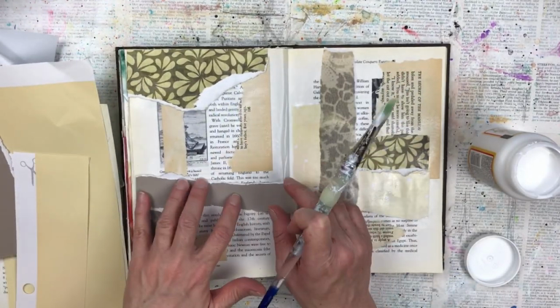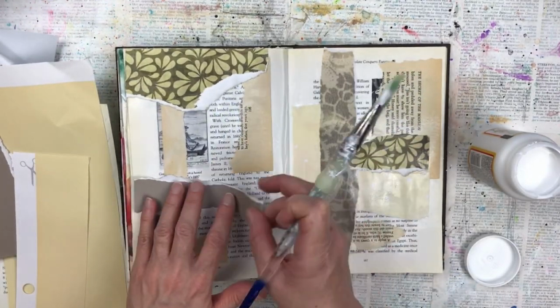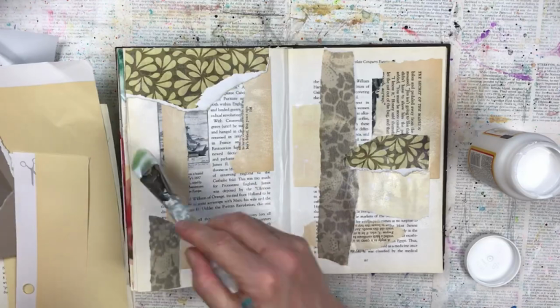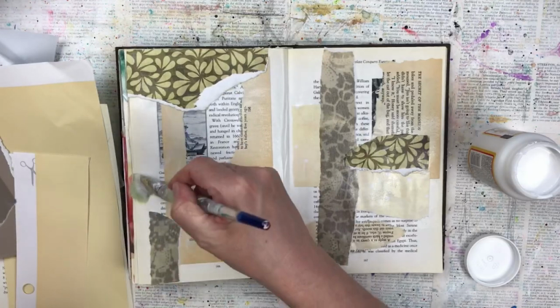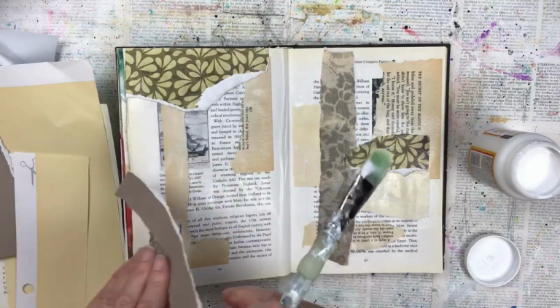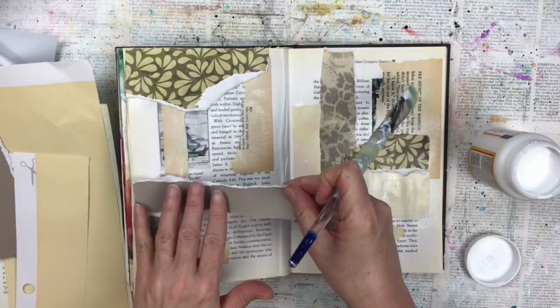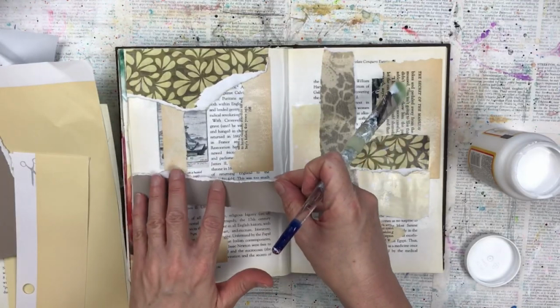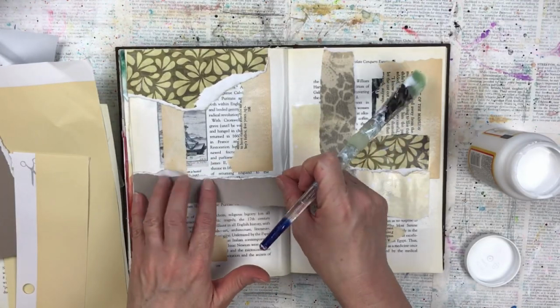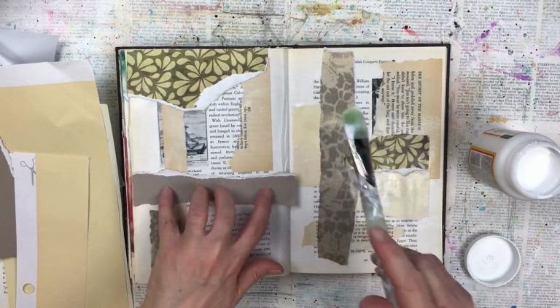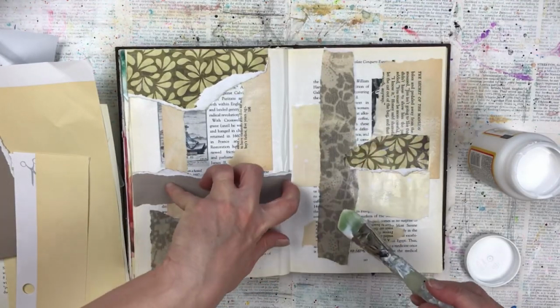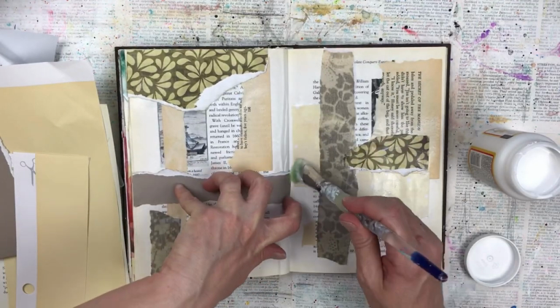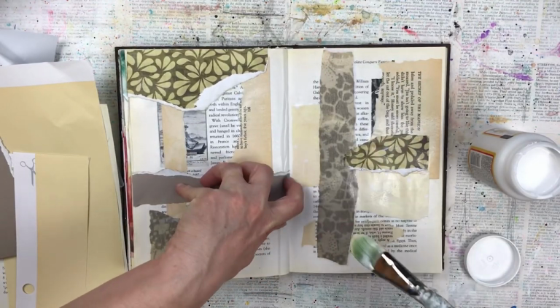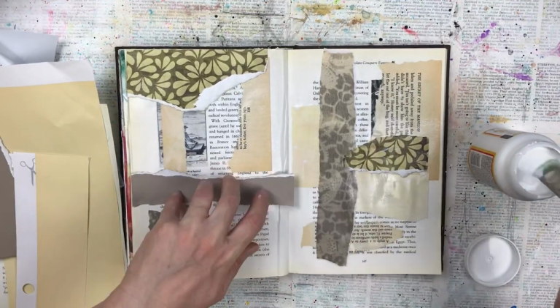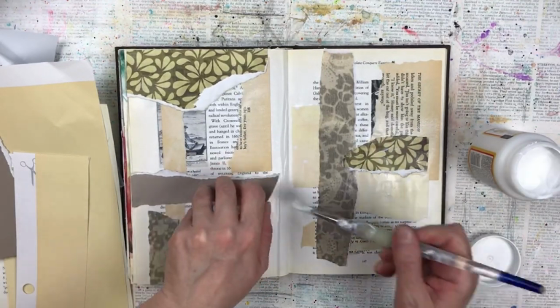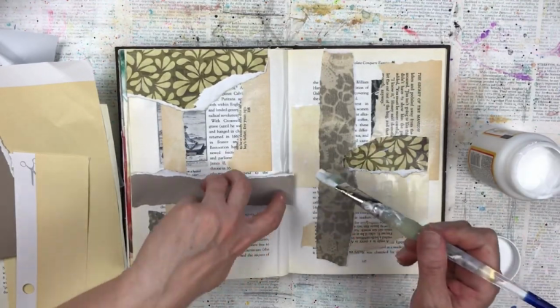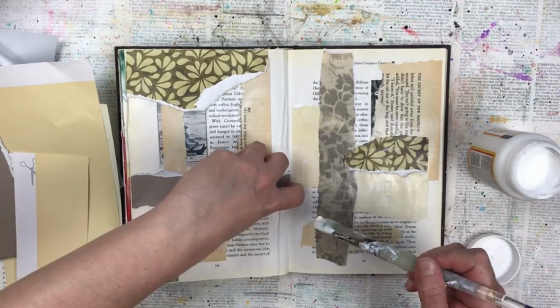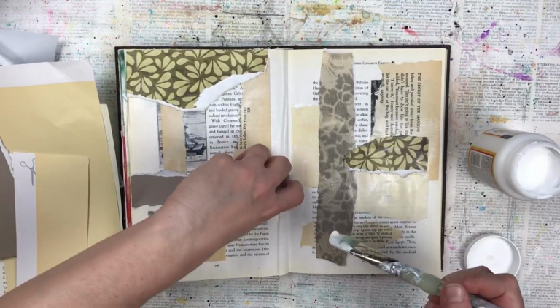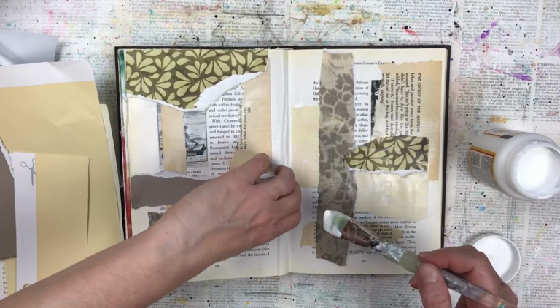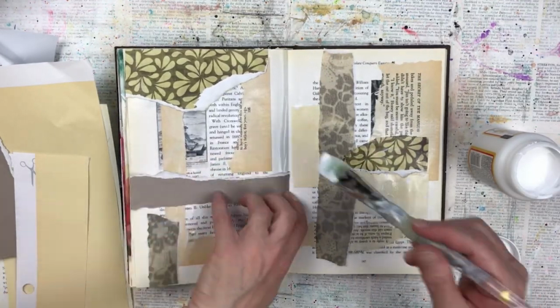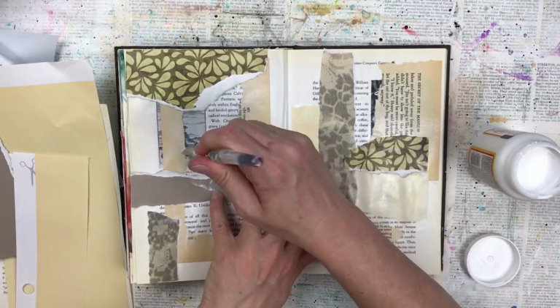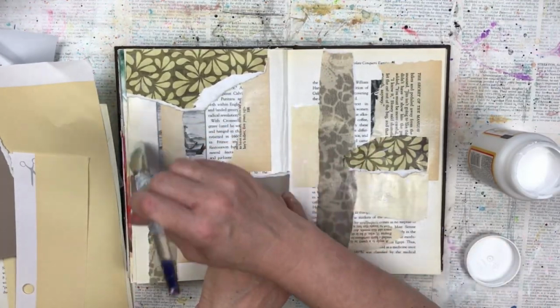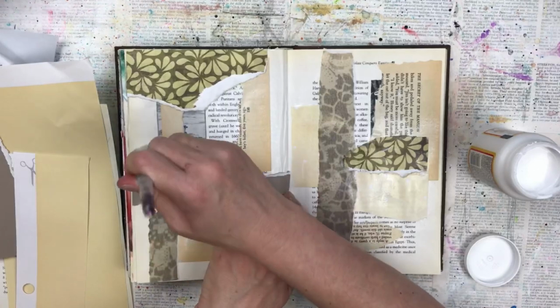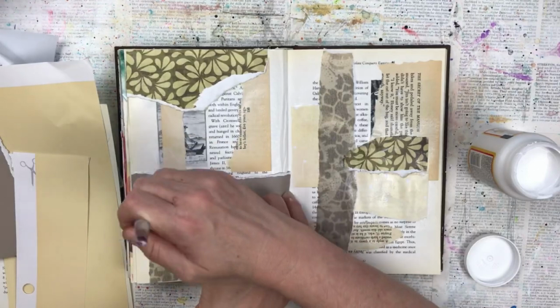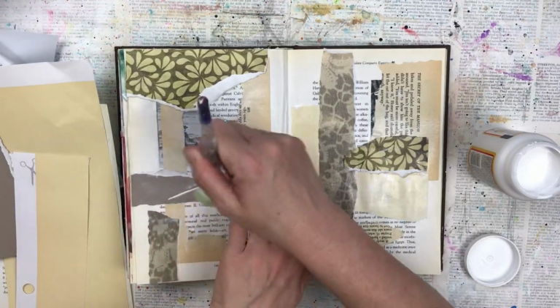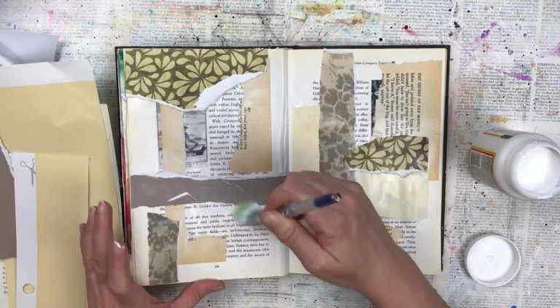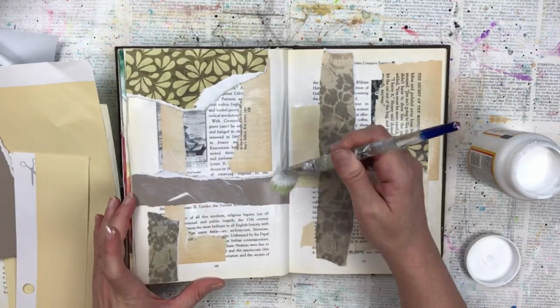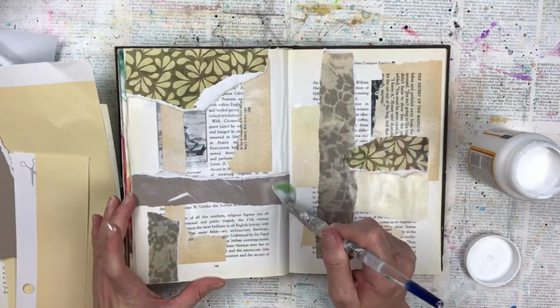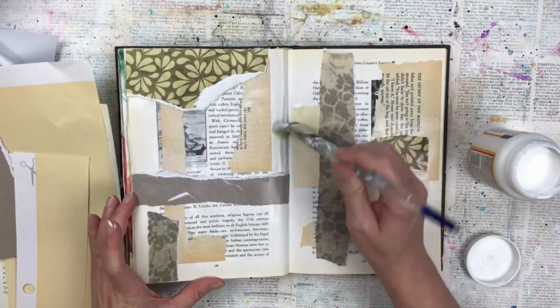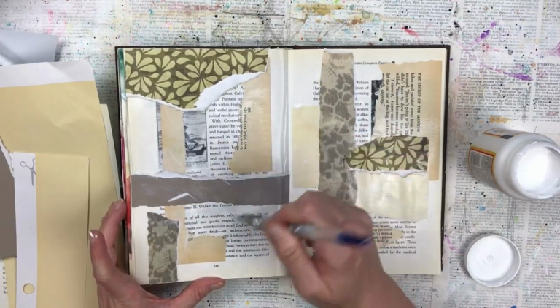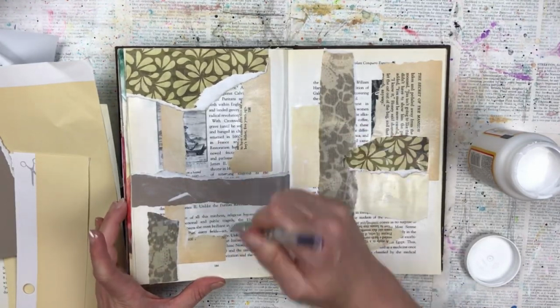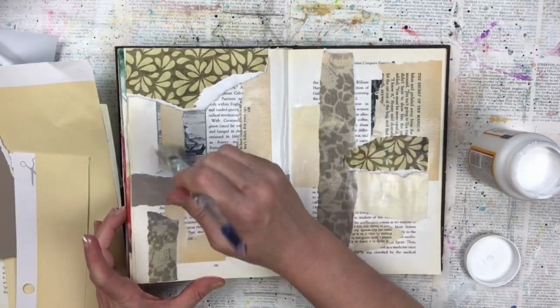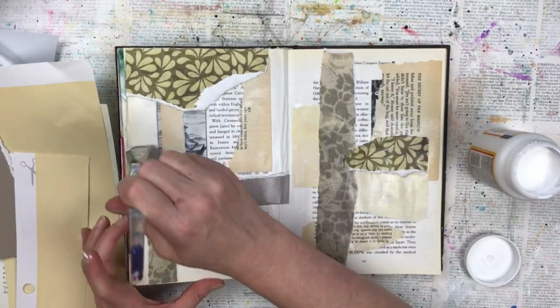This is a good way to use up your scraps and little pieces that you have that you probably couldn't use for another project, but you could use them here and they don't go to waste.